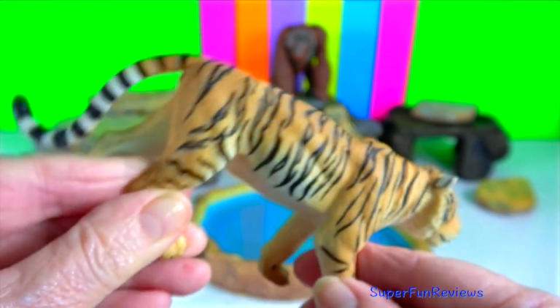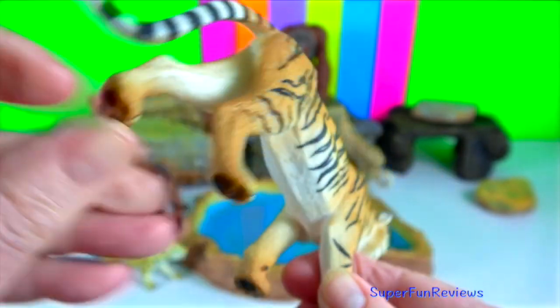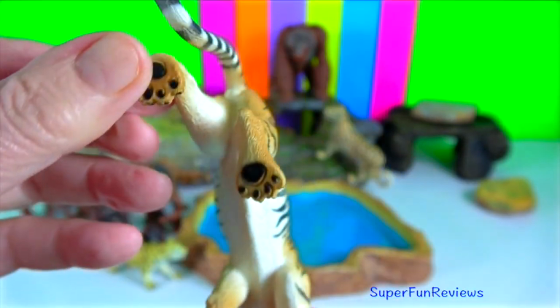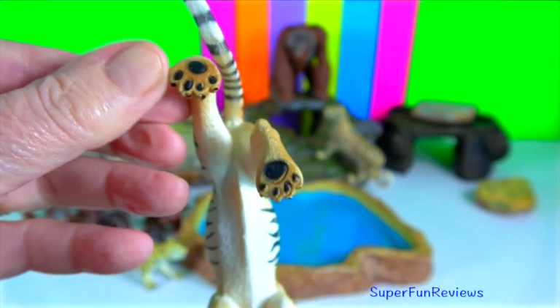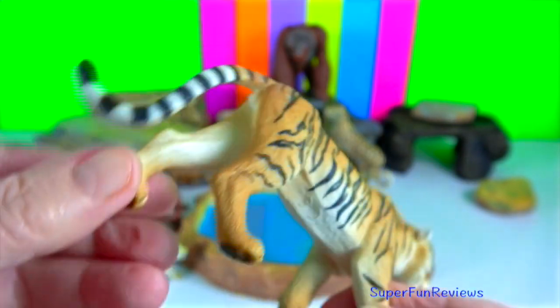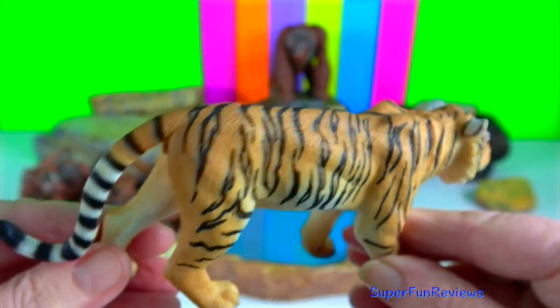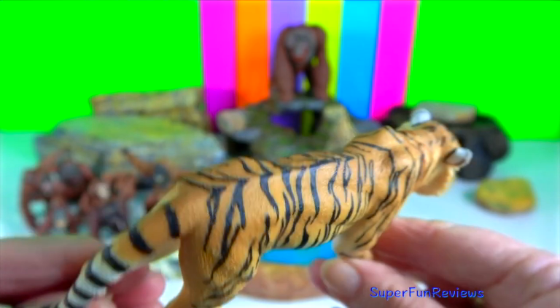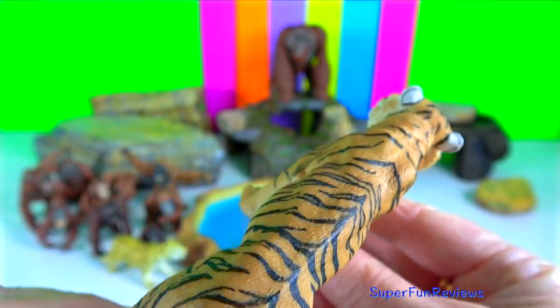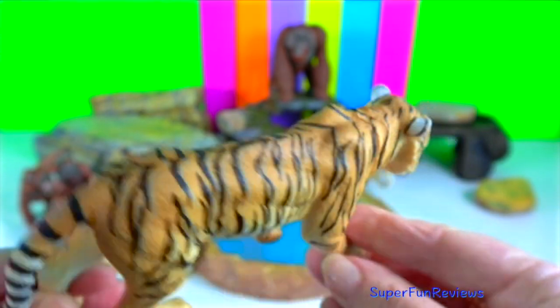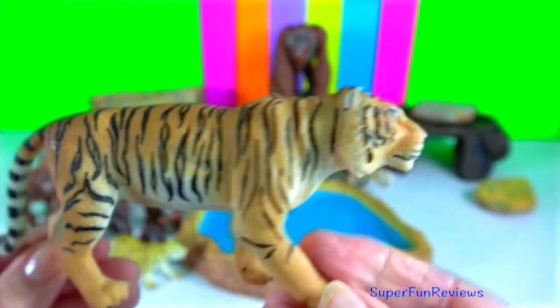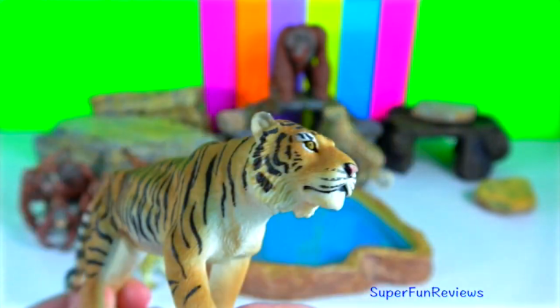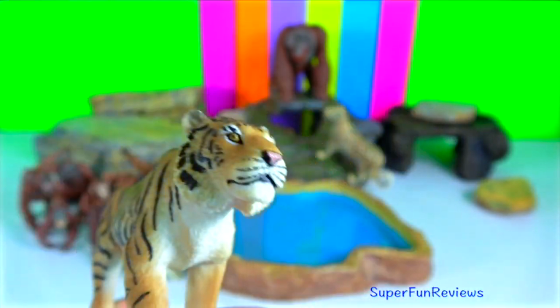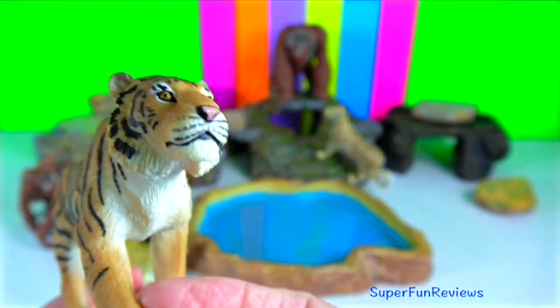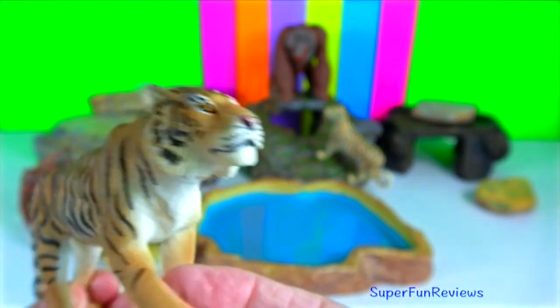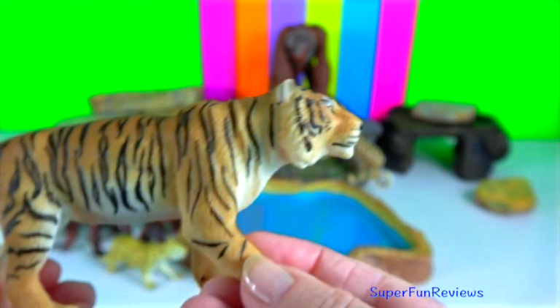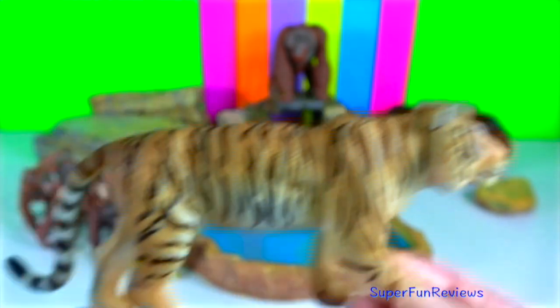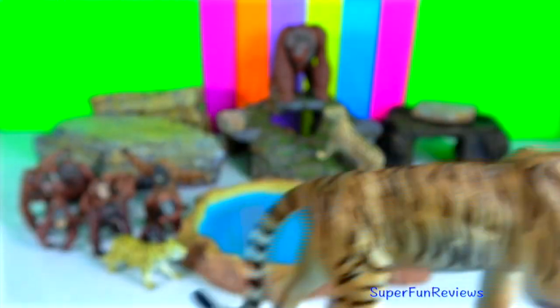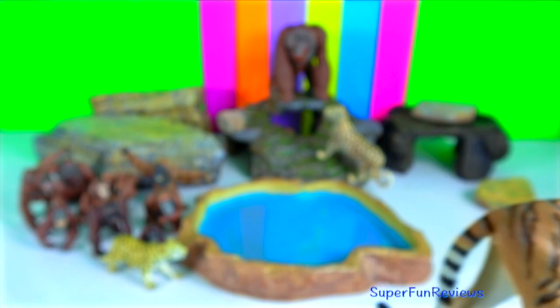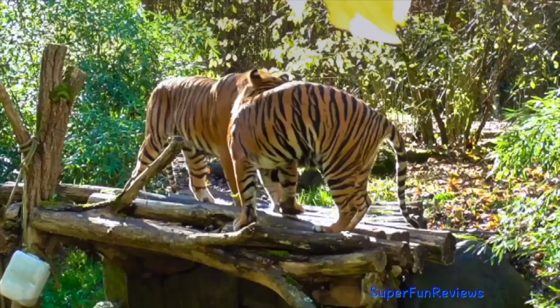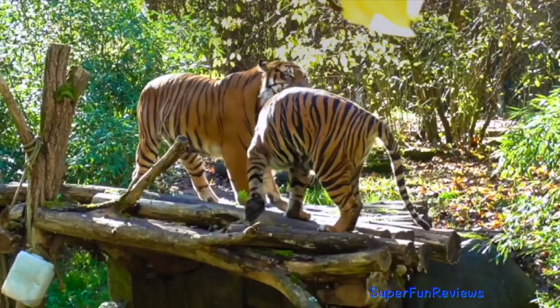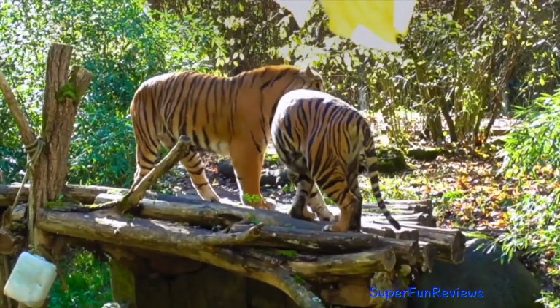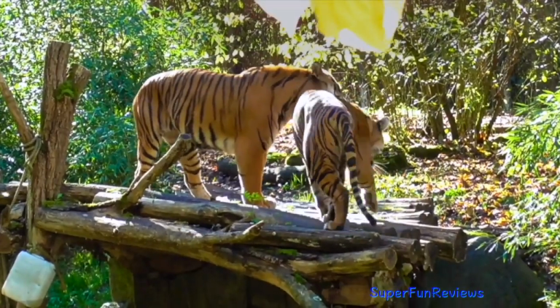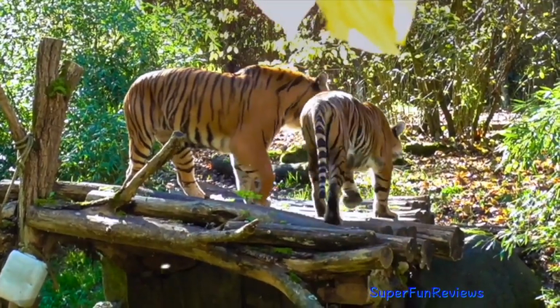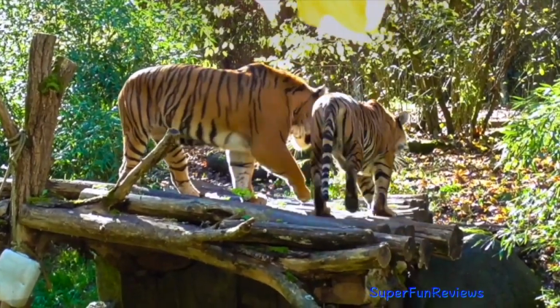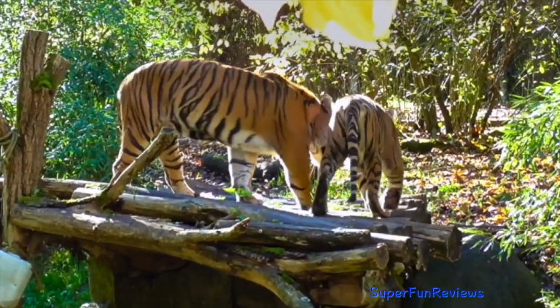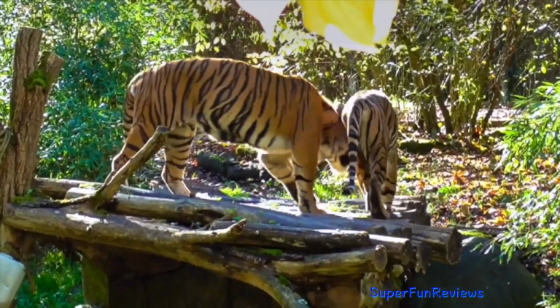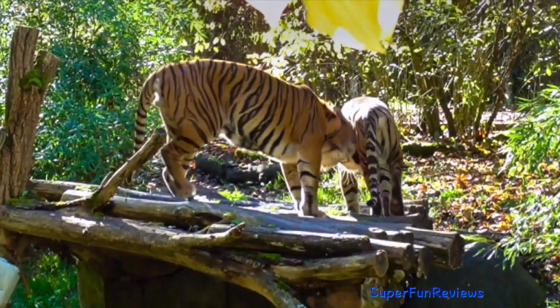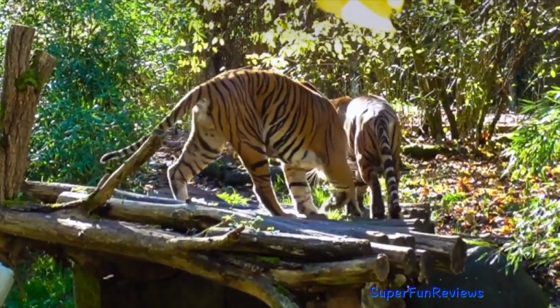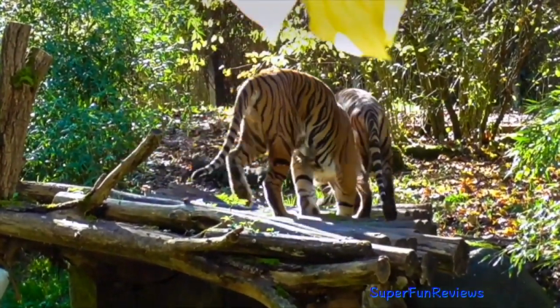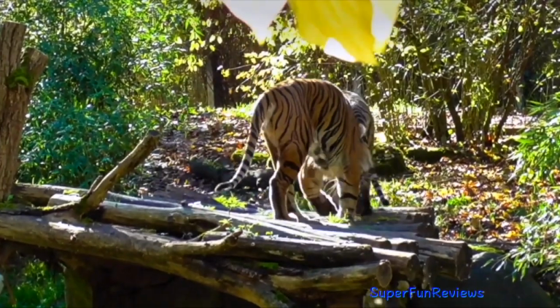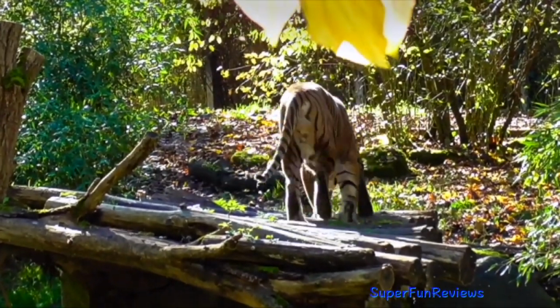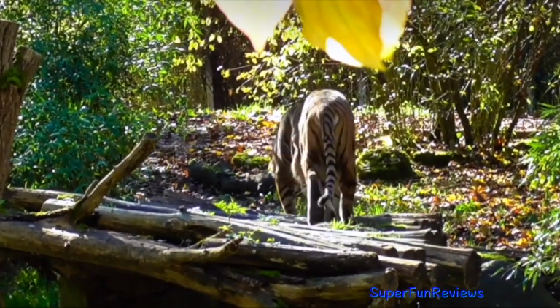For prey, the Bengal tiger mostly relies on mammals like deer, gaur, and wild boar. In the Sundarbans, they also have fish in their diet.